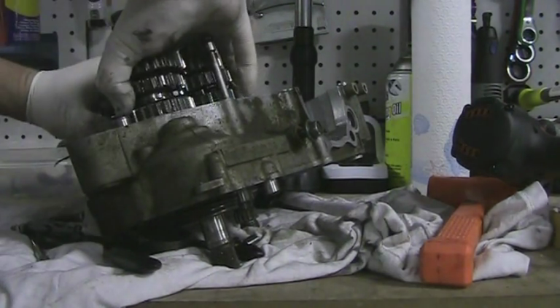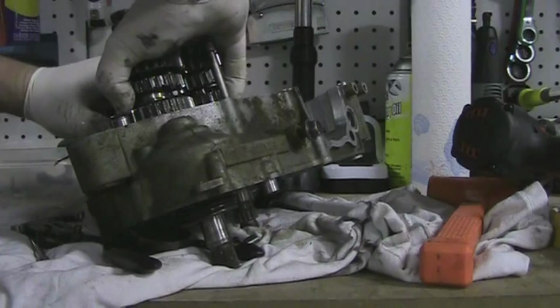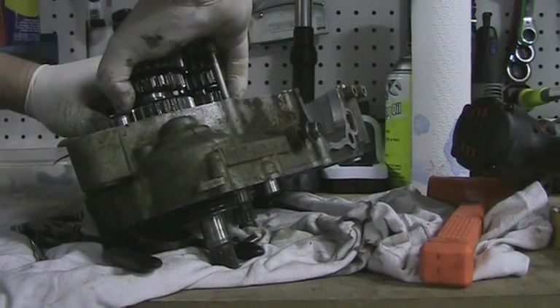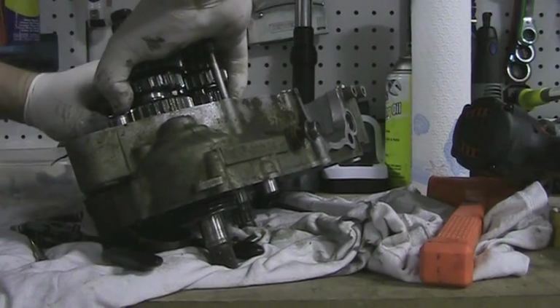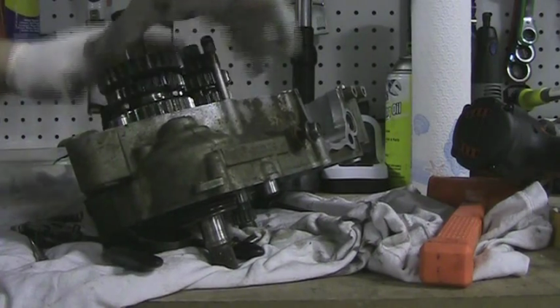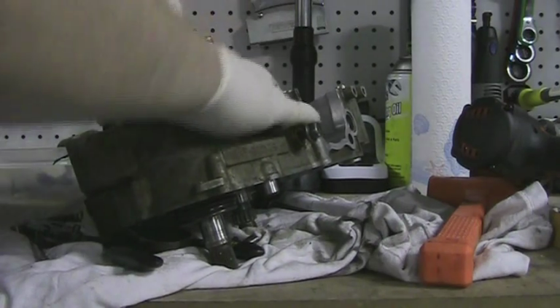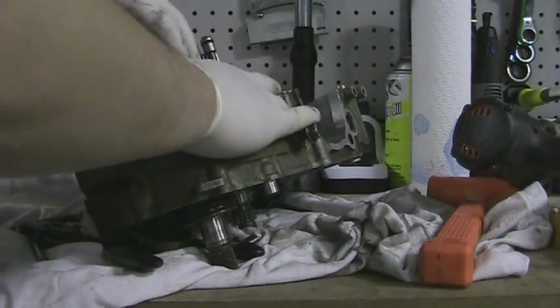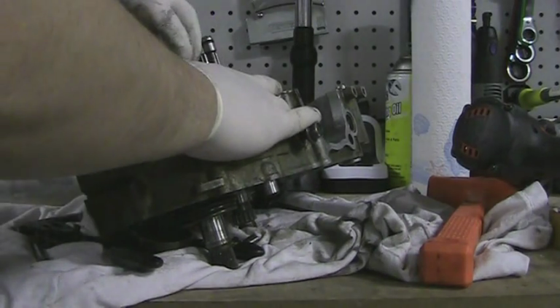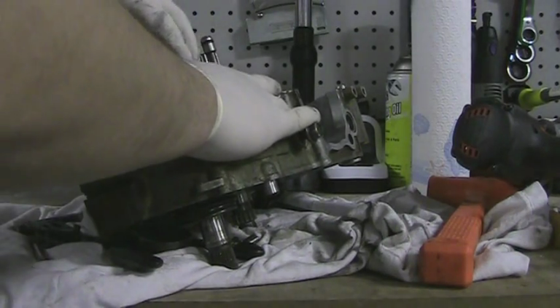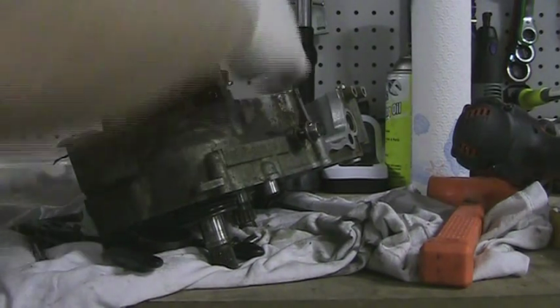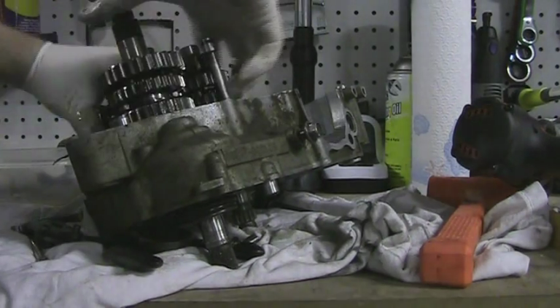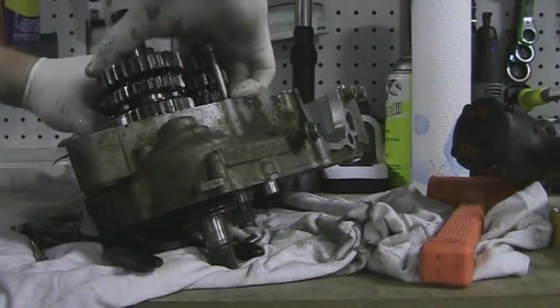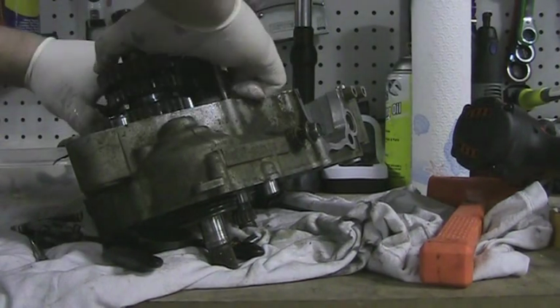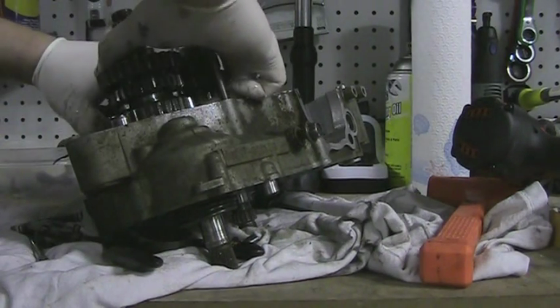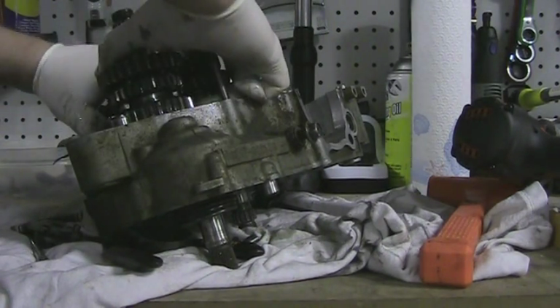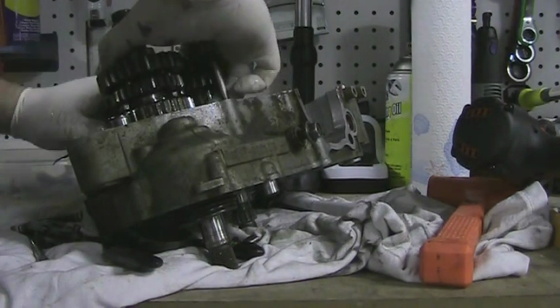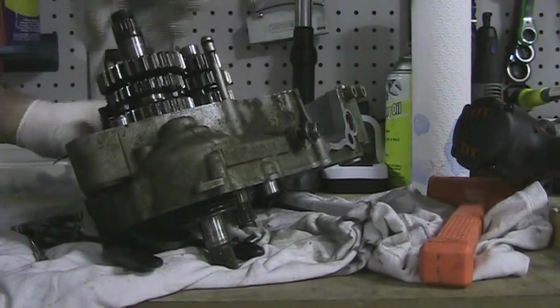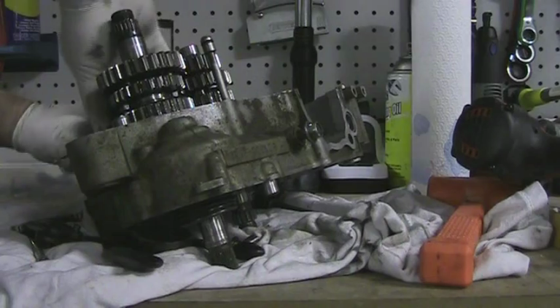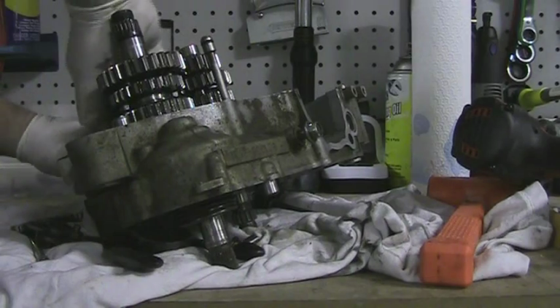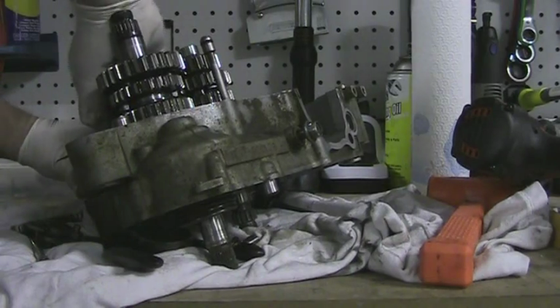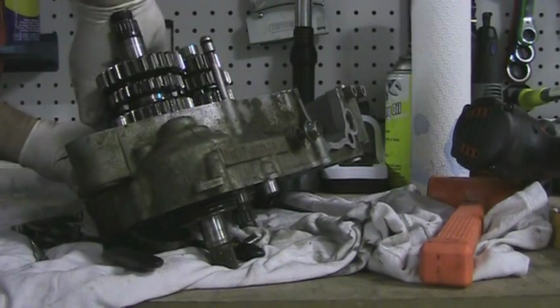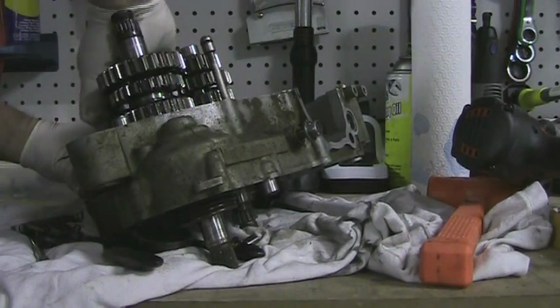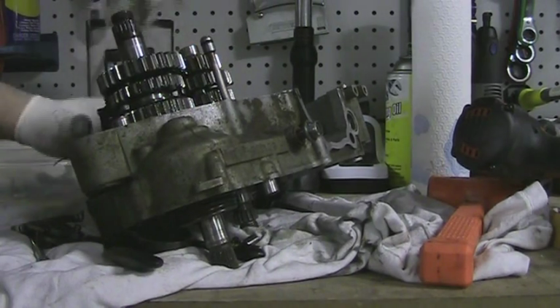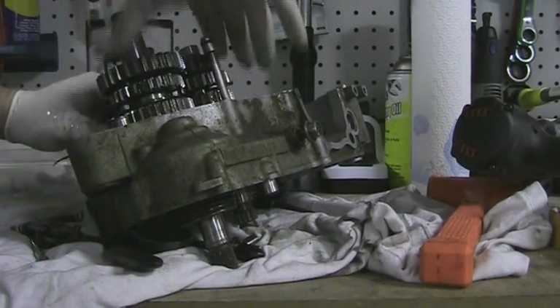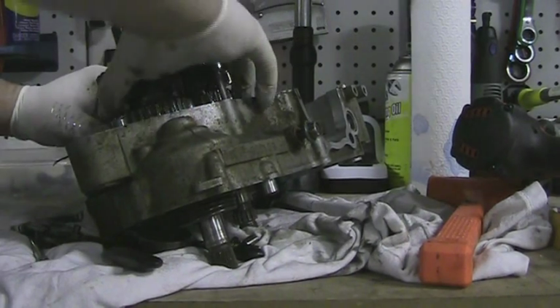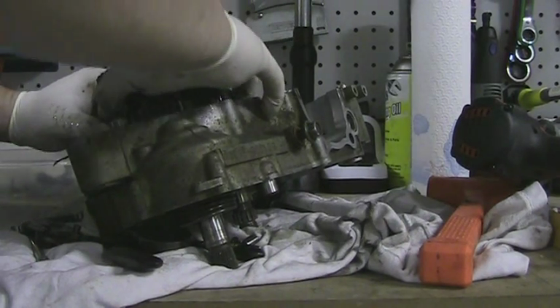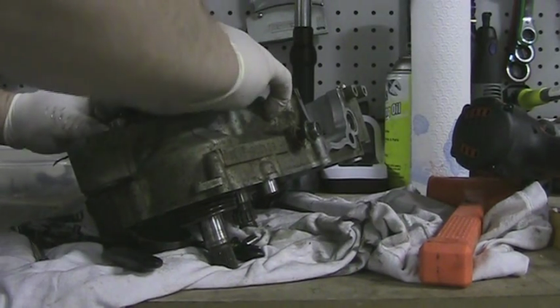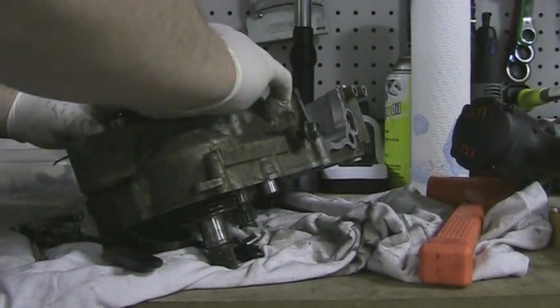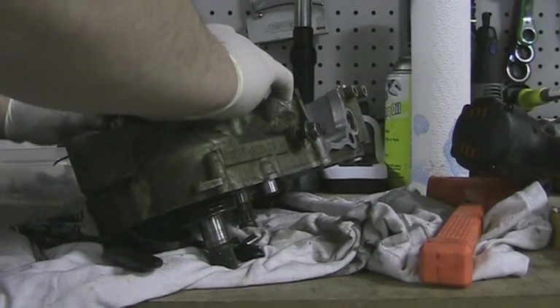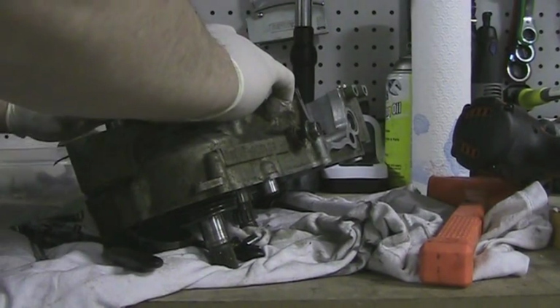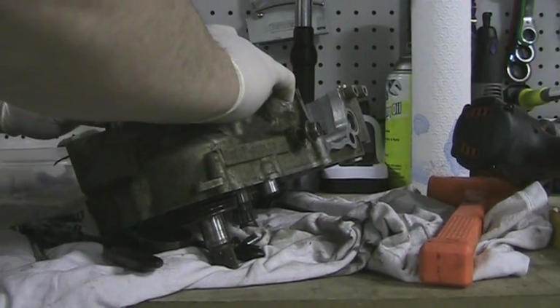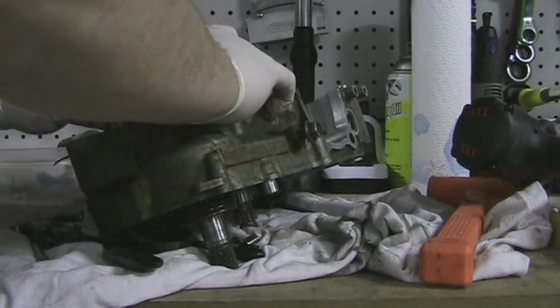If you guys know a better way of doing it, don't be afraid to post it, because I'm not going to take insult to it. This is my first four stroke.